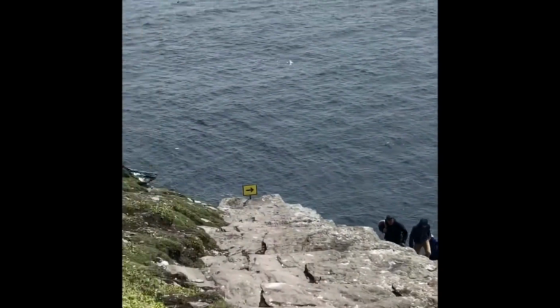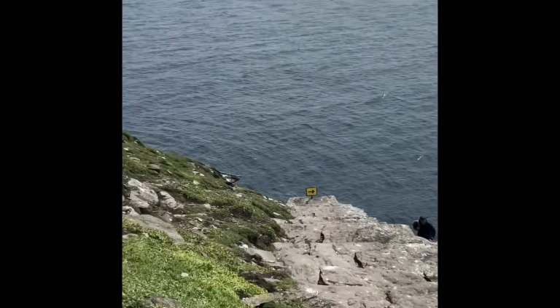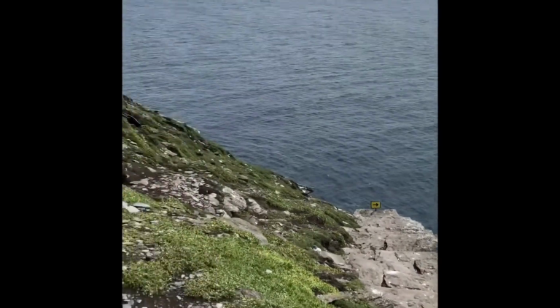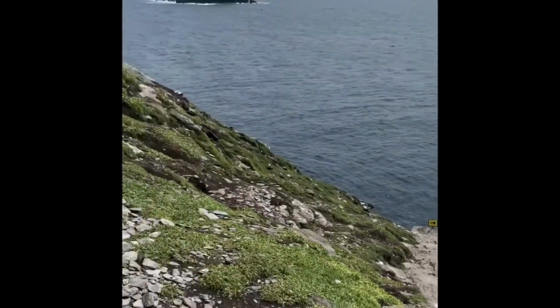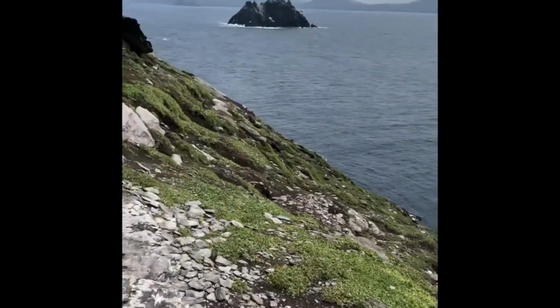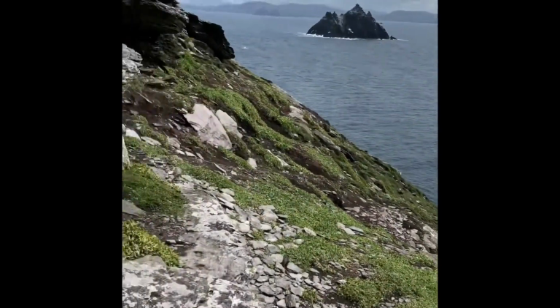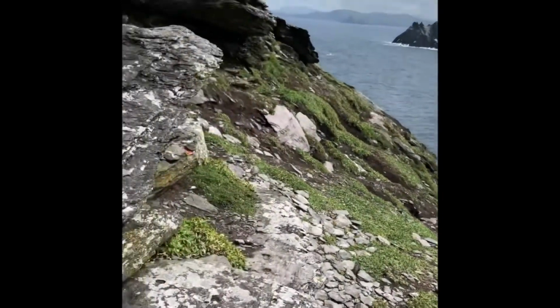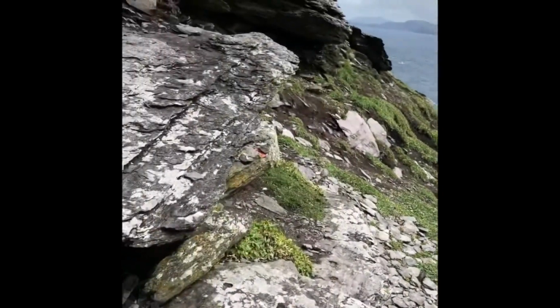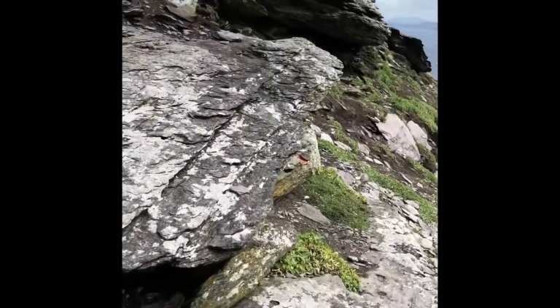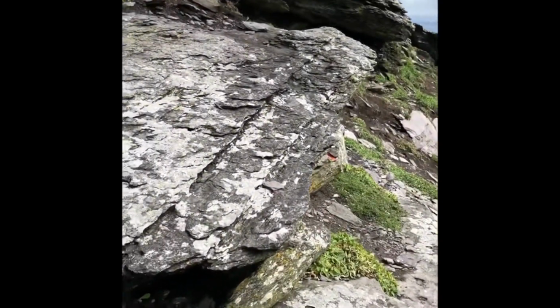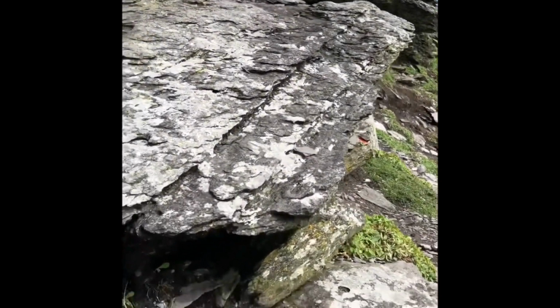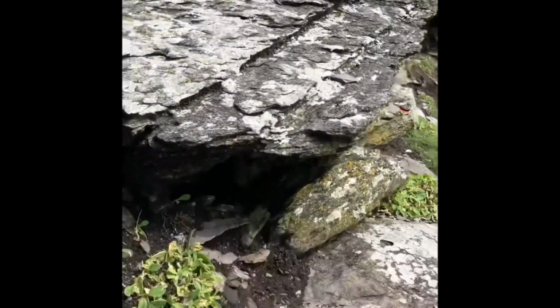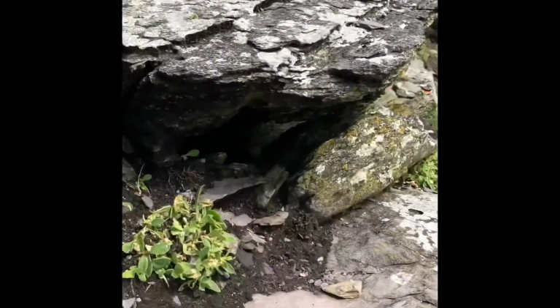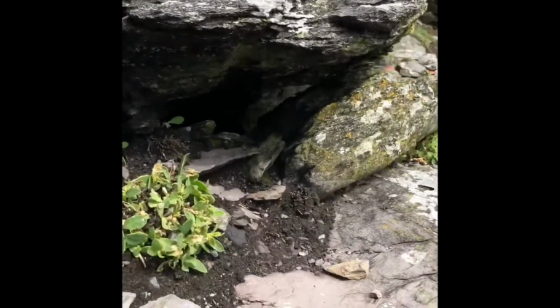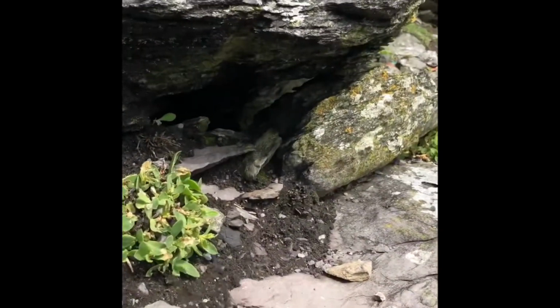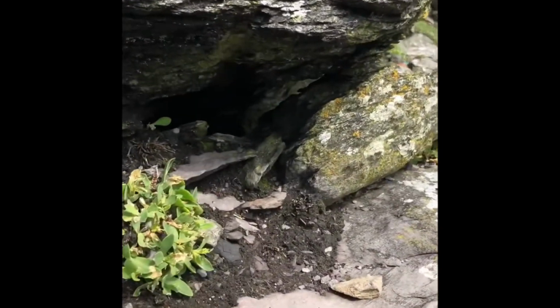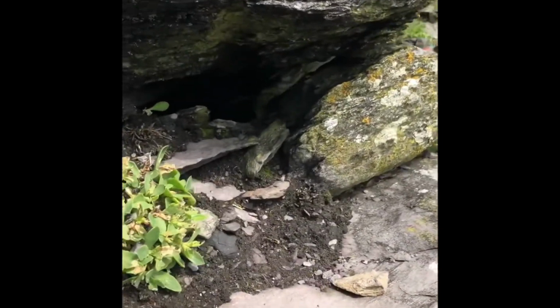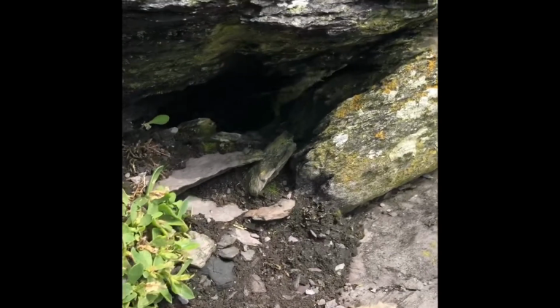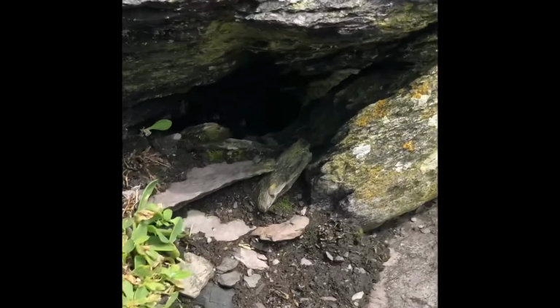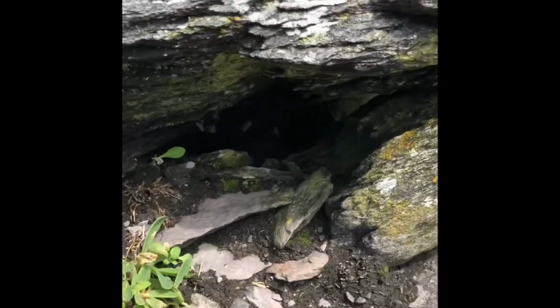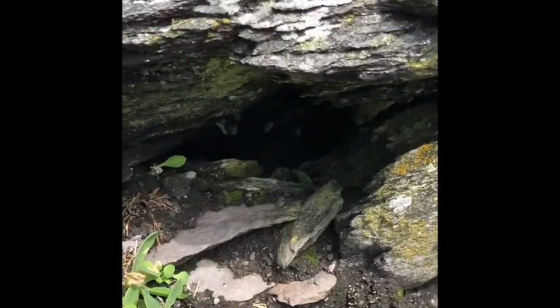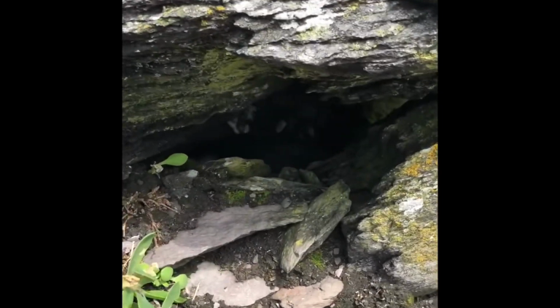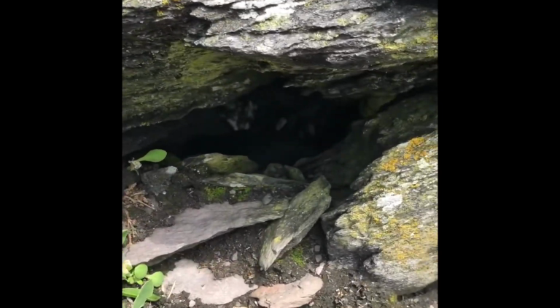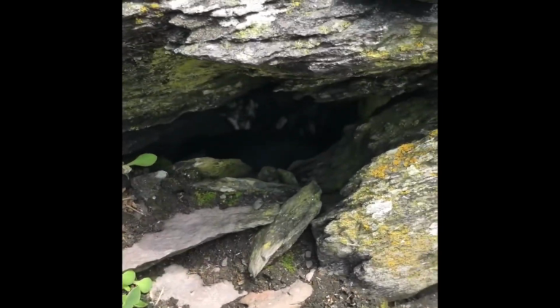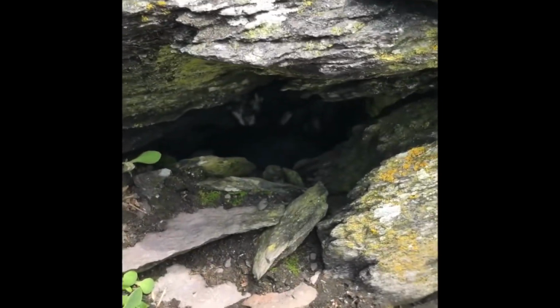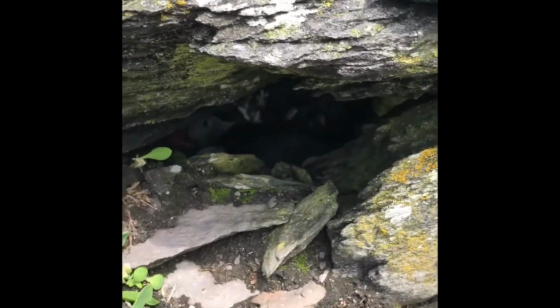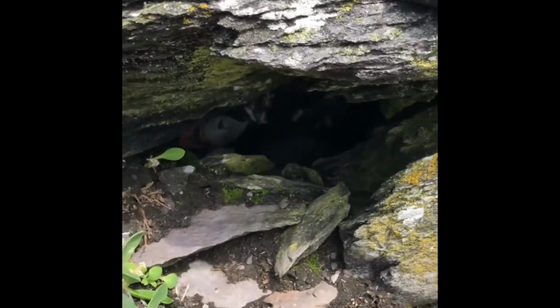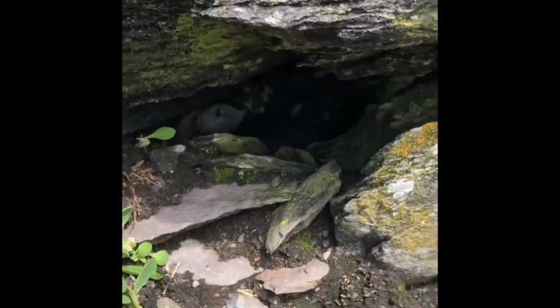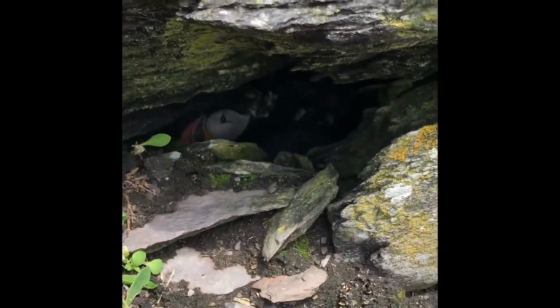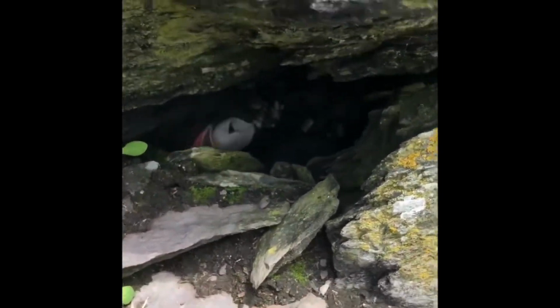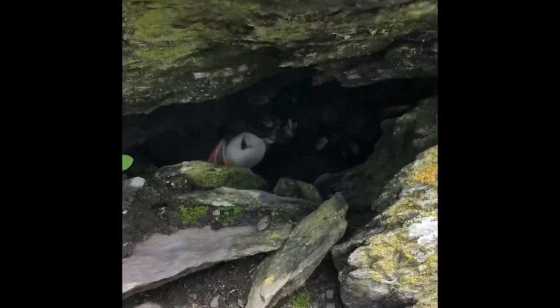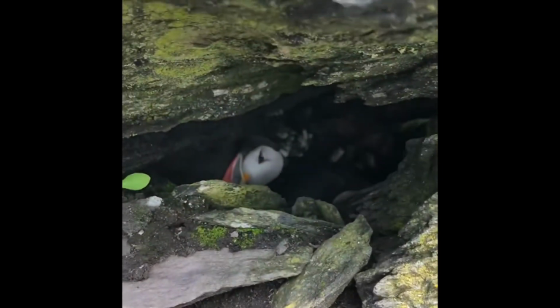Look over here — you can see a little puffin! He needs a puffin cave. Come here, you can see him. Ta-da, little buddy!